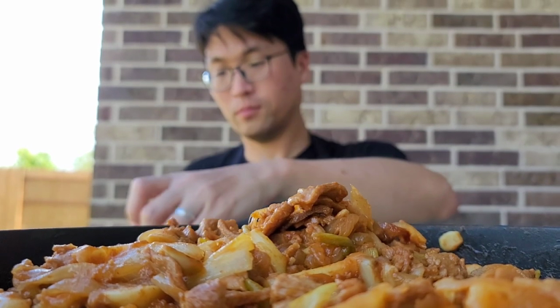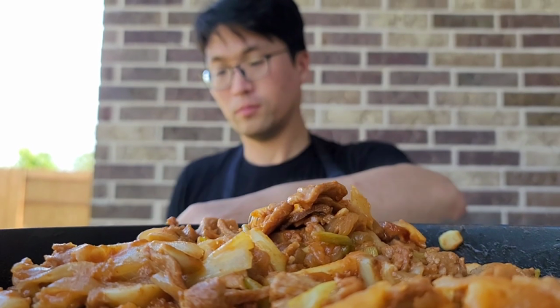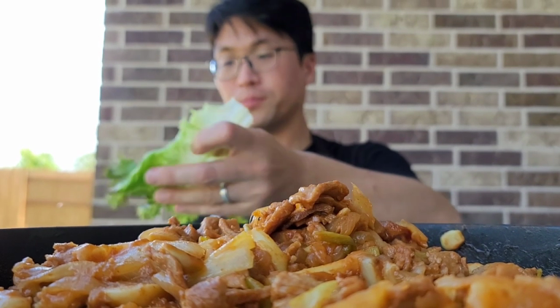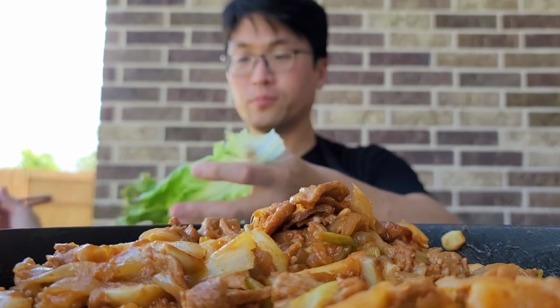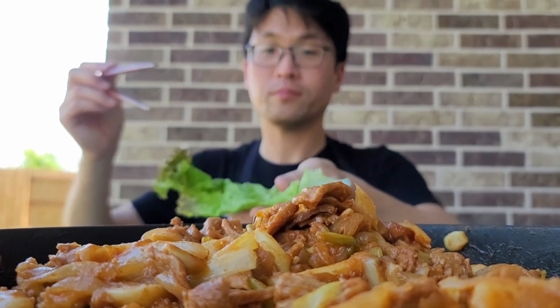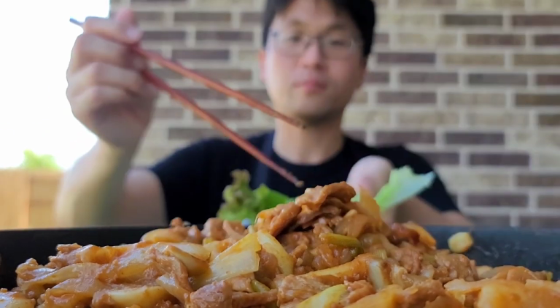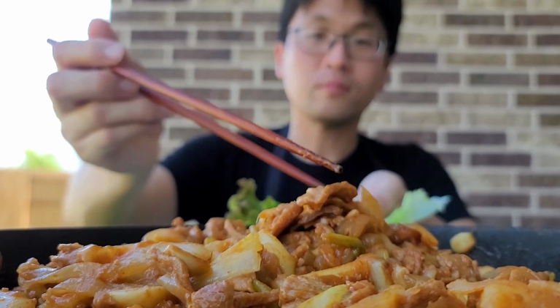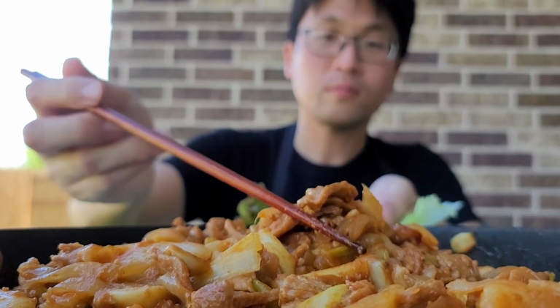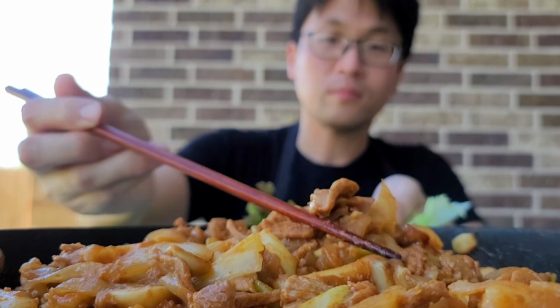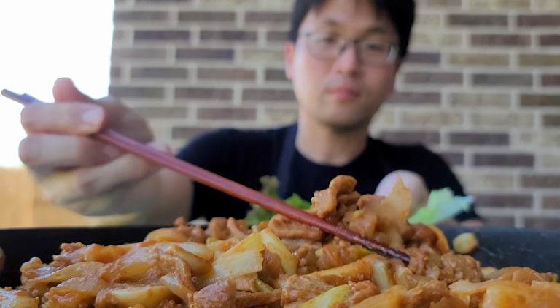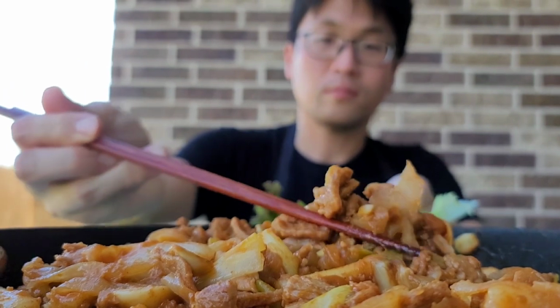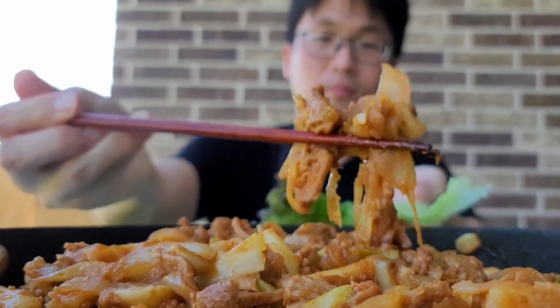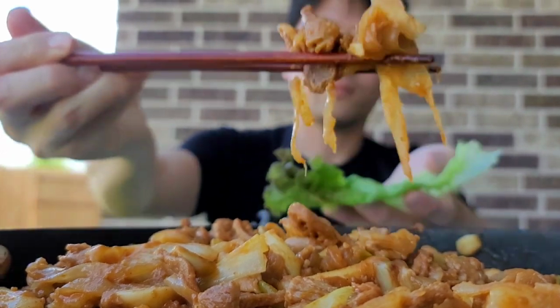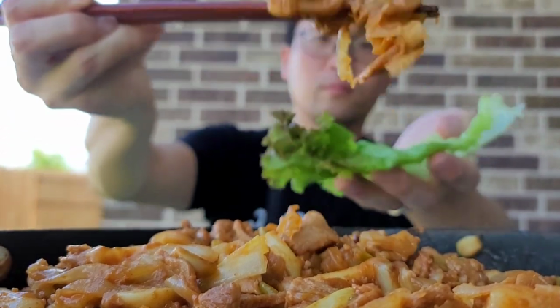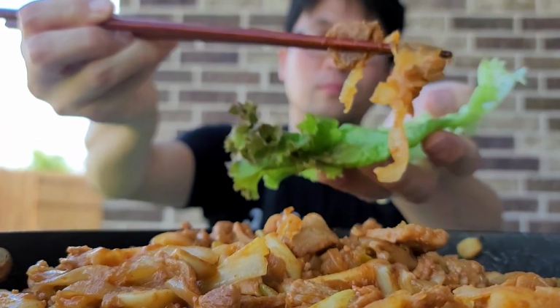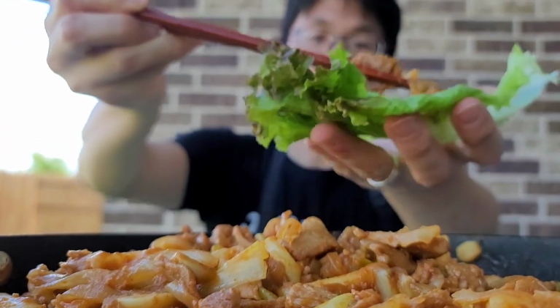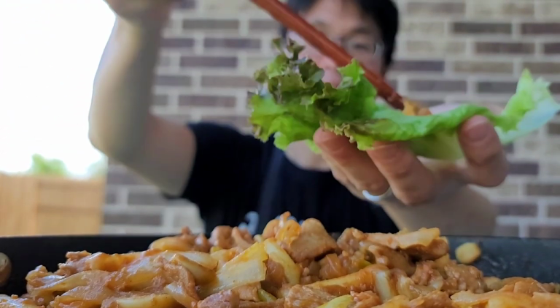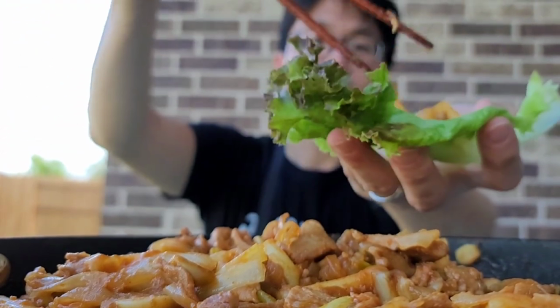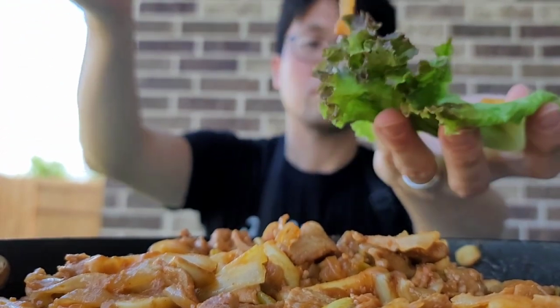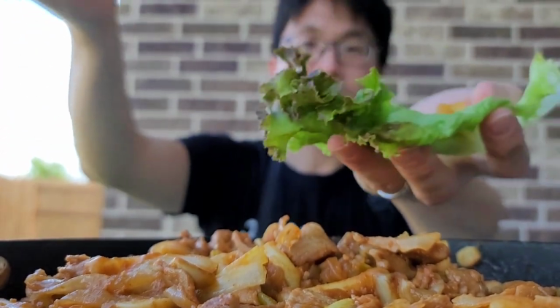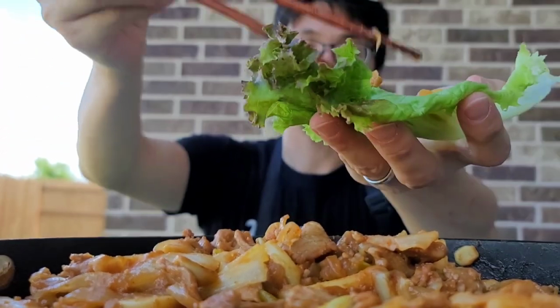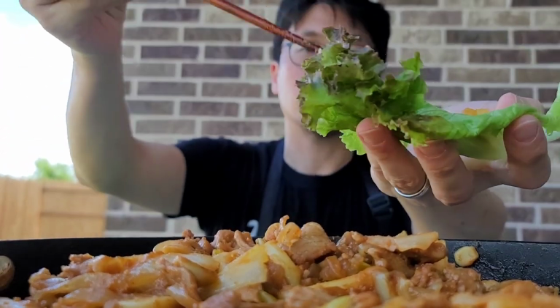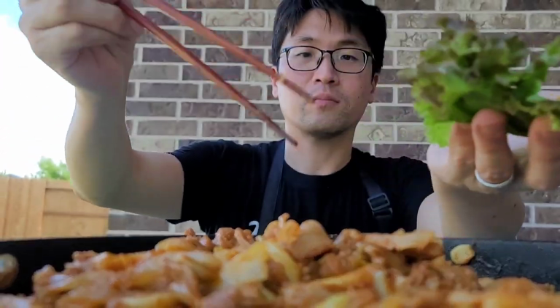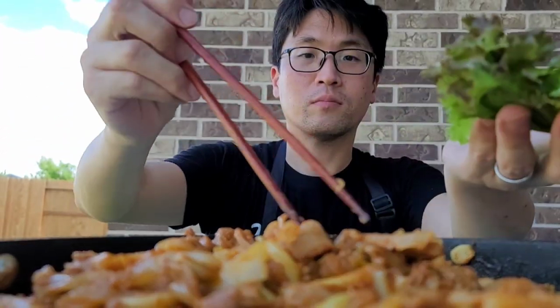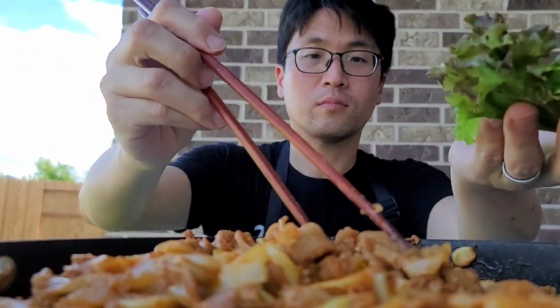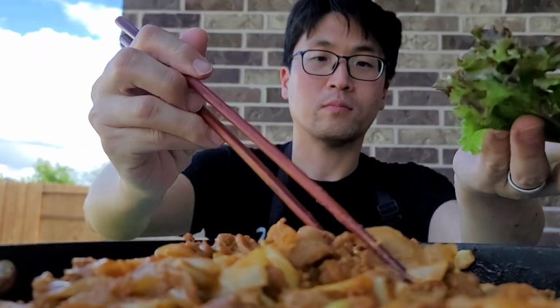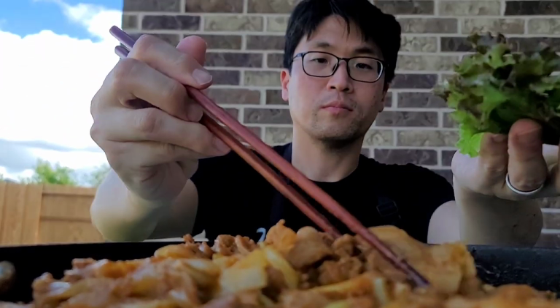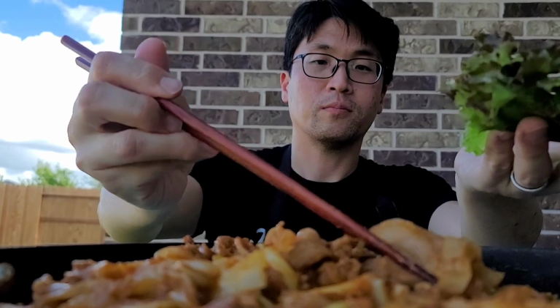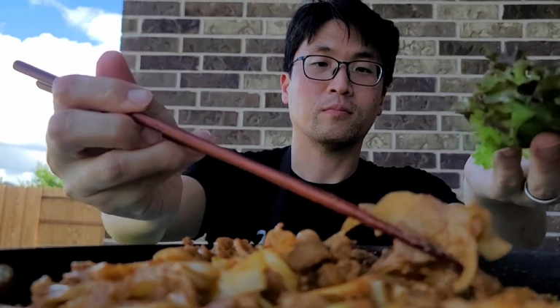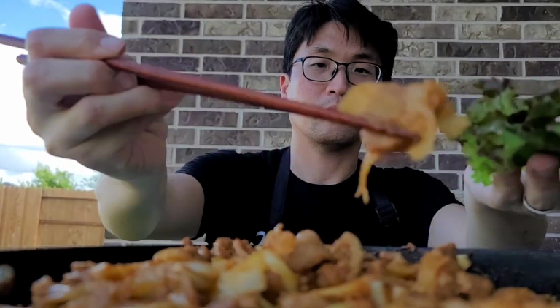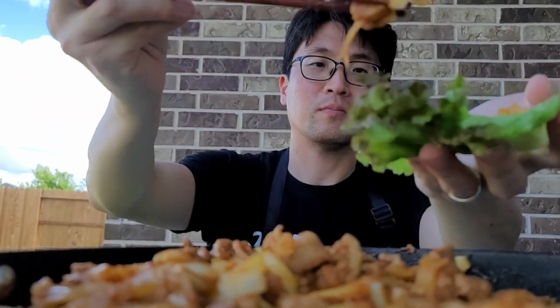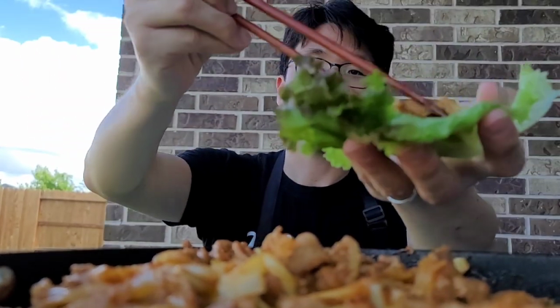To eat, he just likes to make wraps with it. And honestly, it's seasoned so well, I don't even think he adds the sauce — I think it was just out of habit.